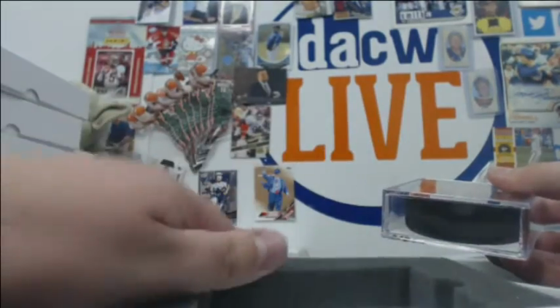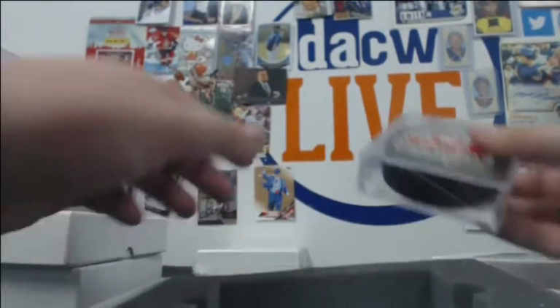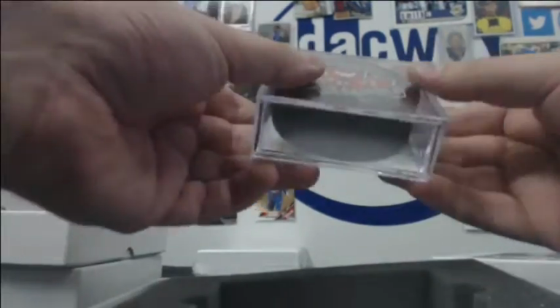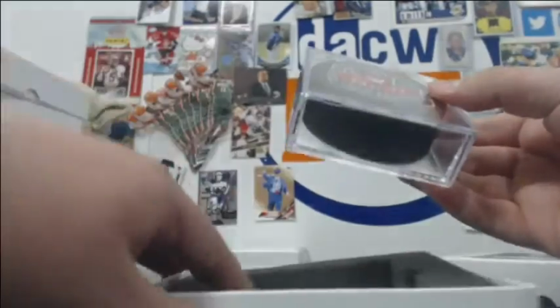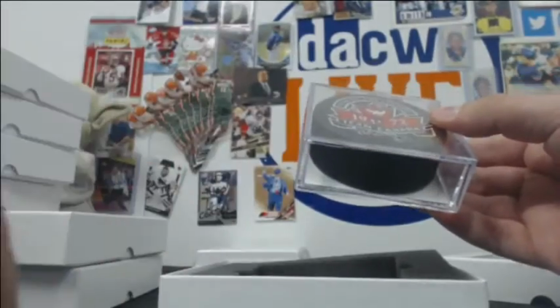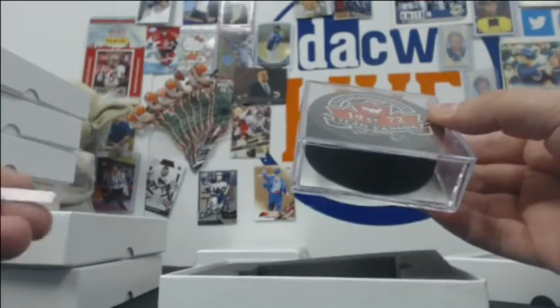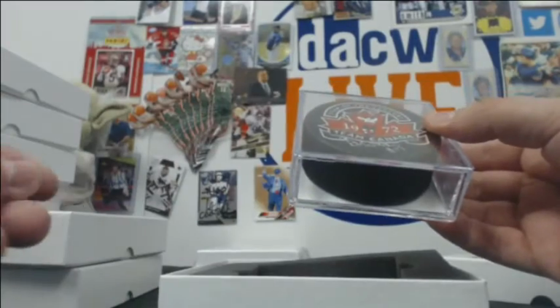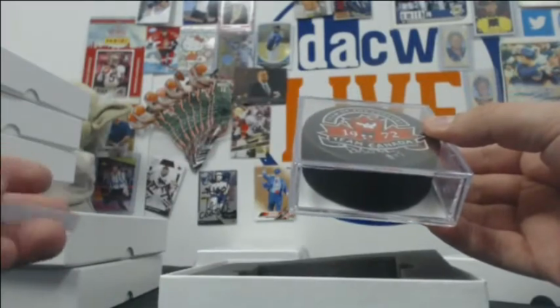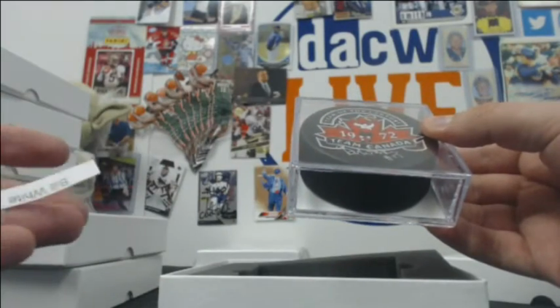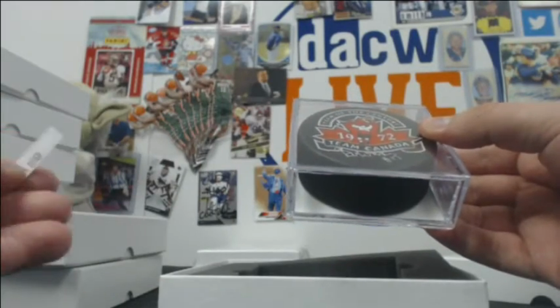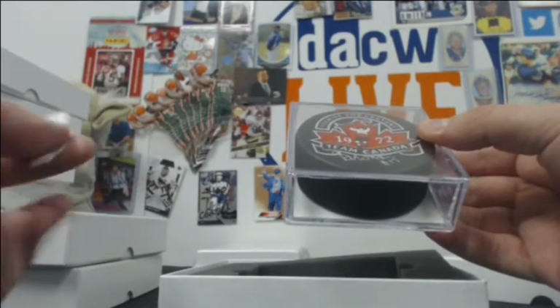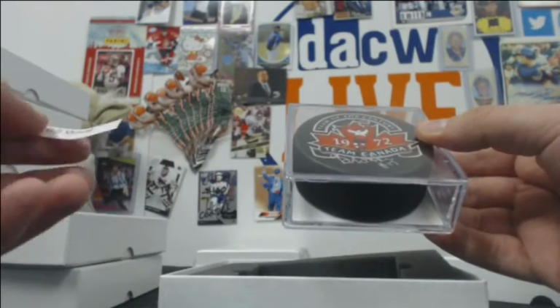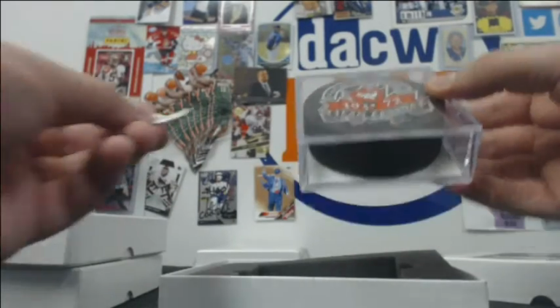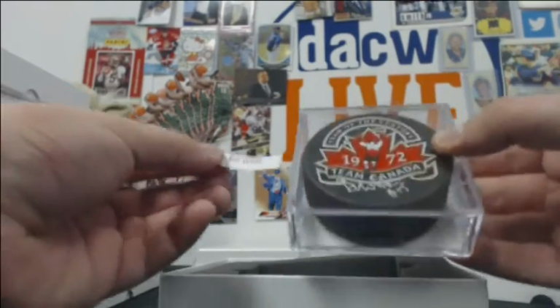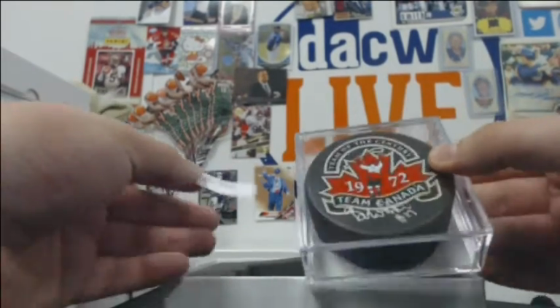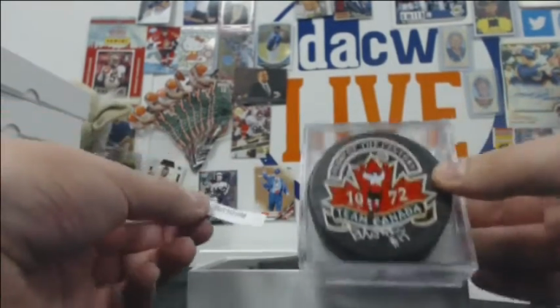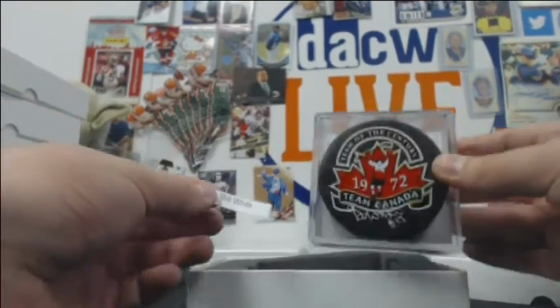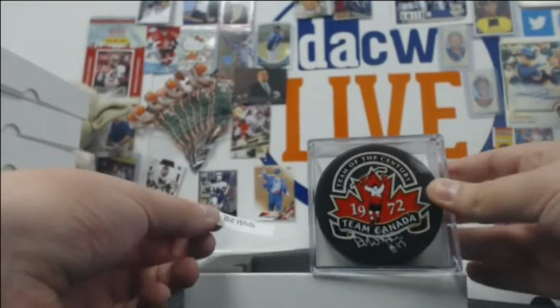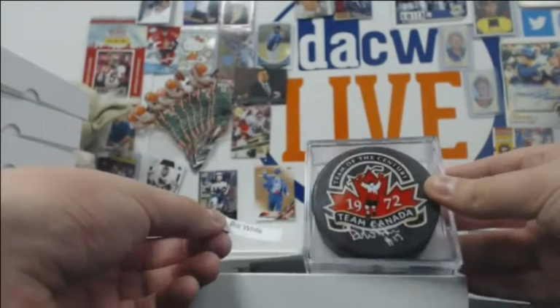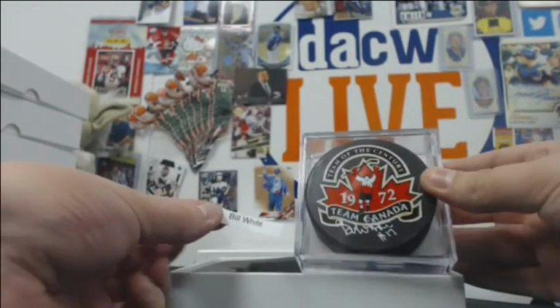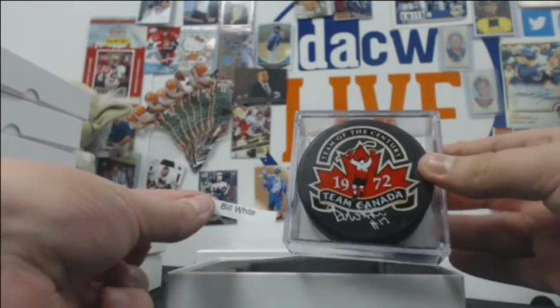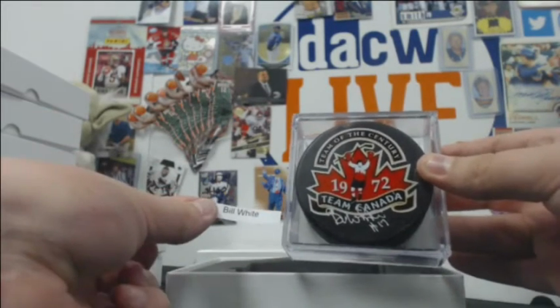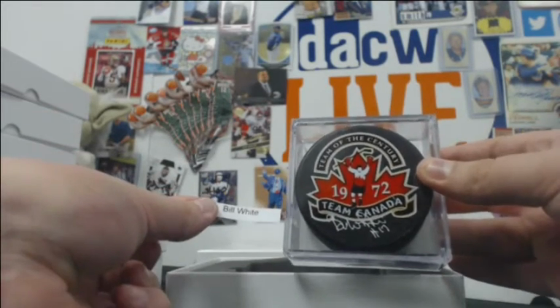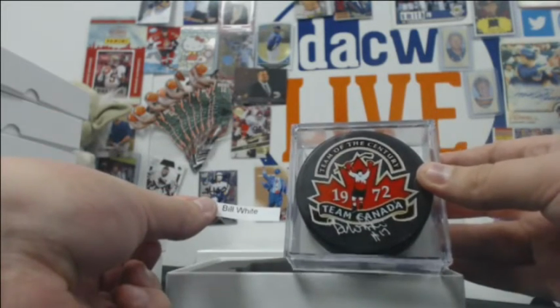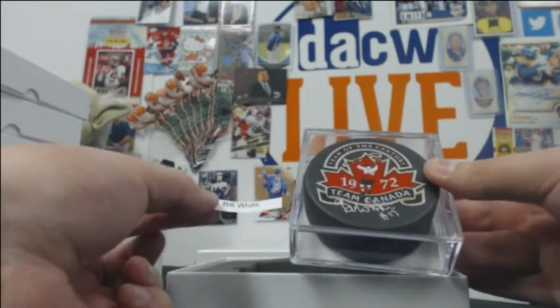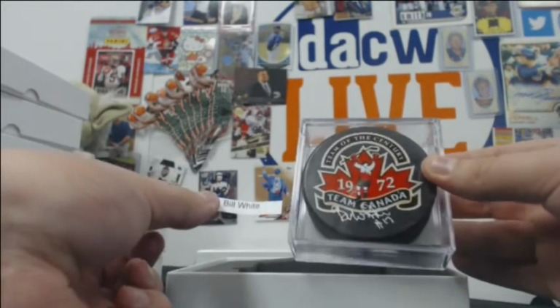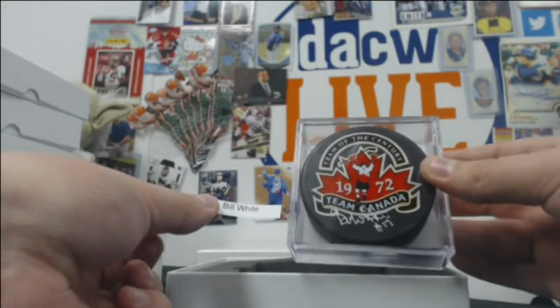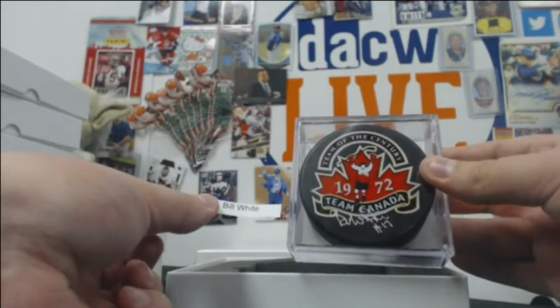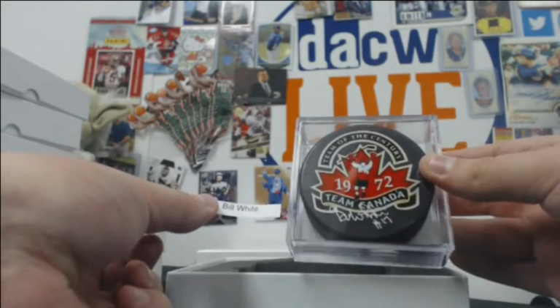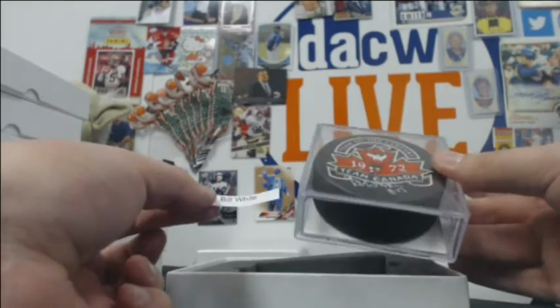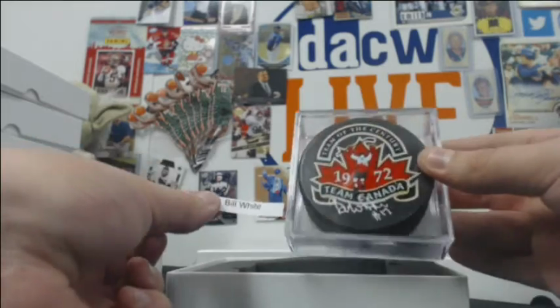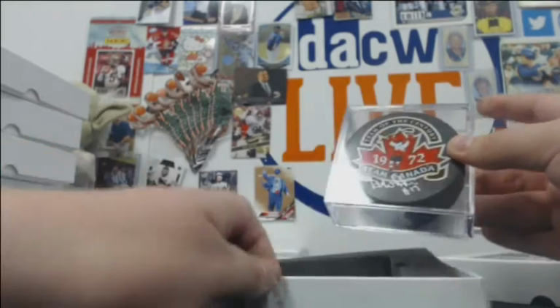This is a Bill White puck — Team Century, Team Canada. That's kind of cool: 1972 Team Canada, Bill White.